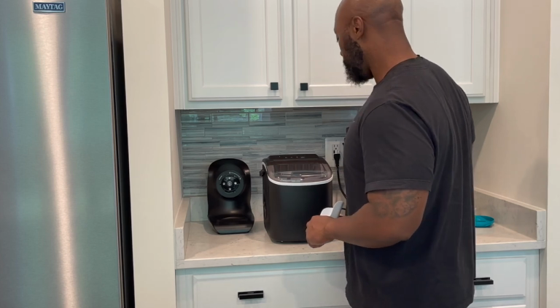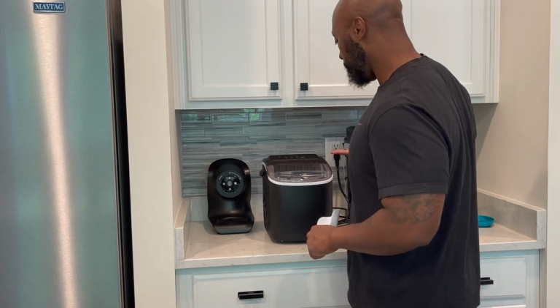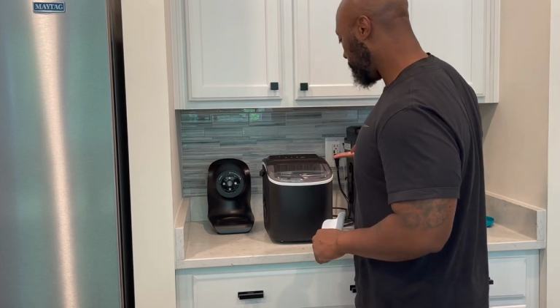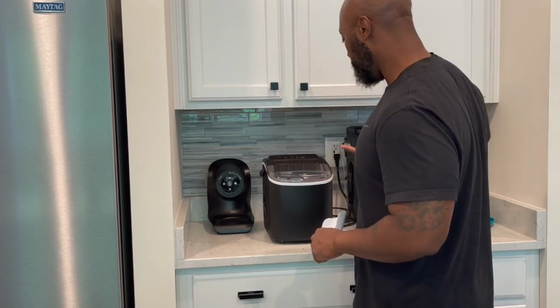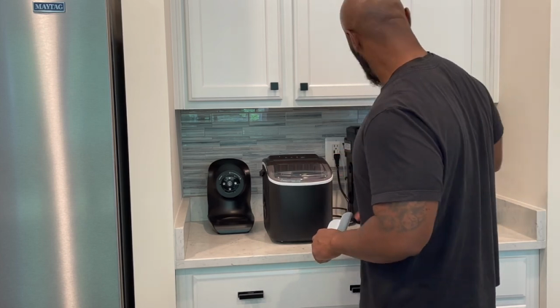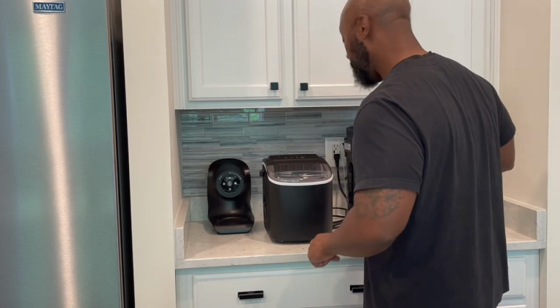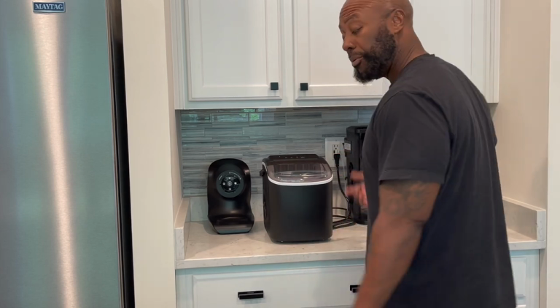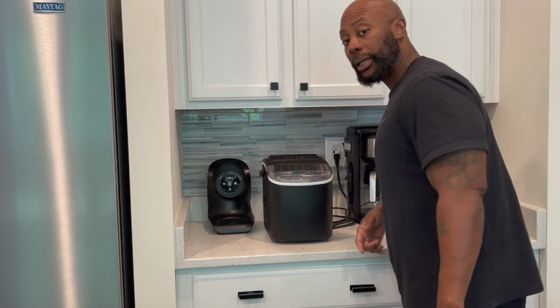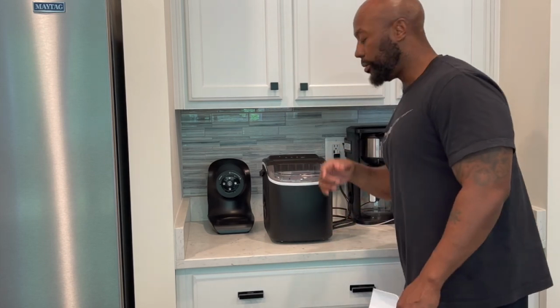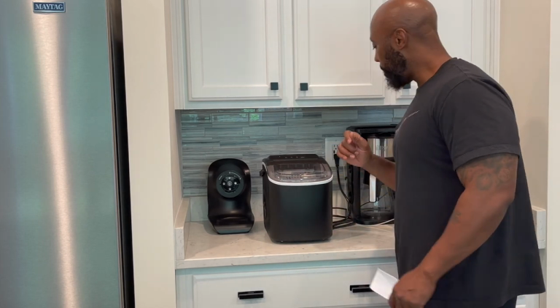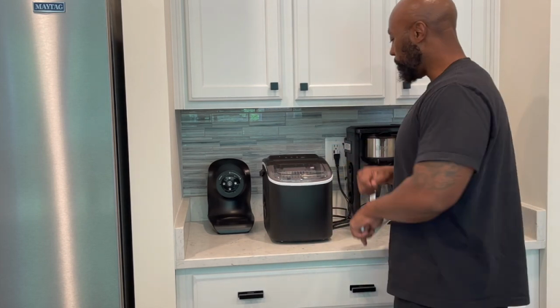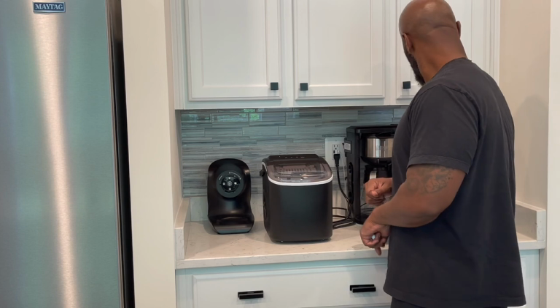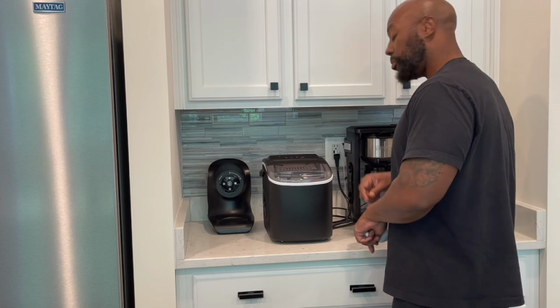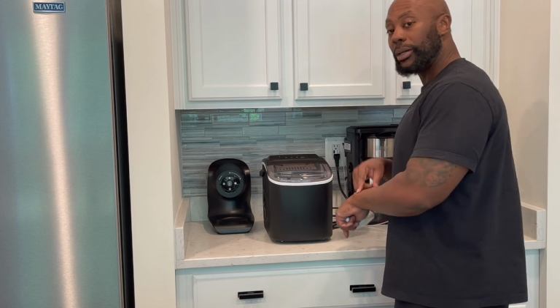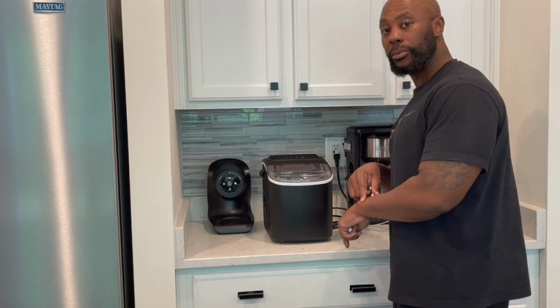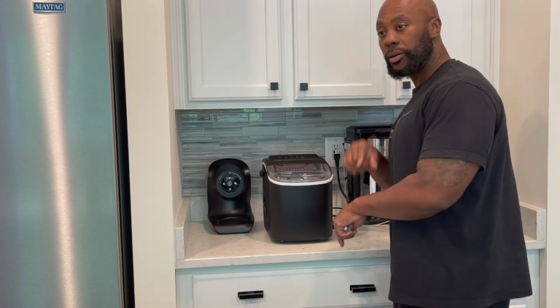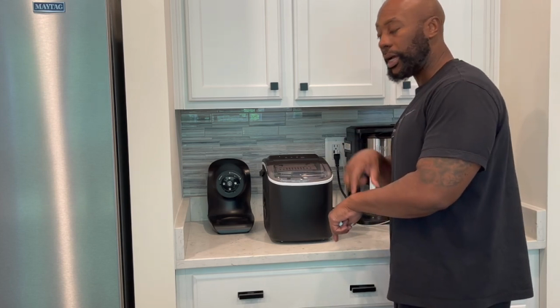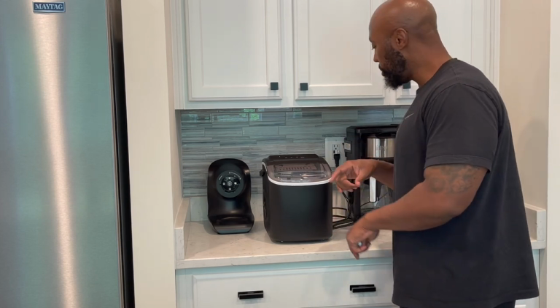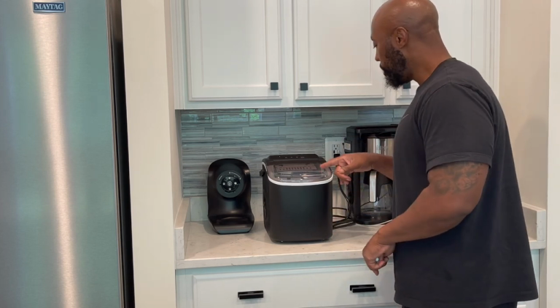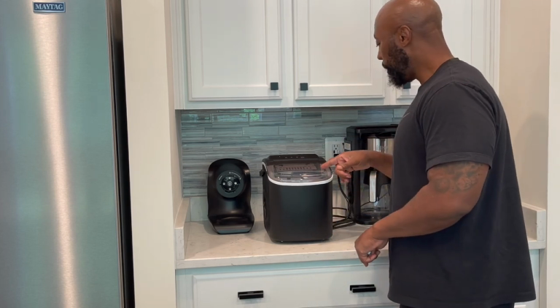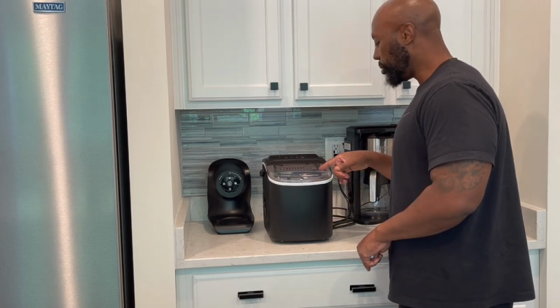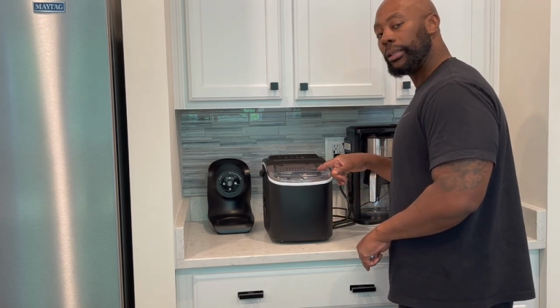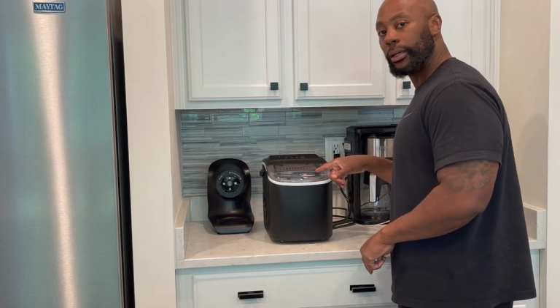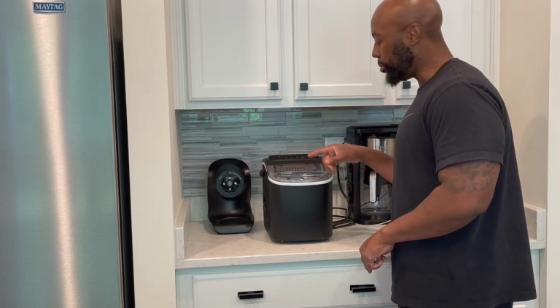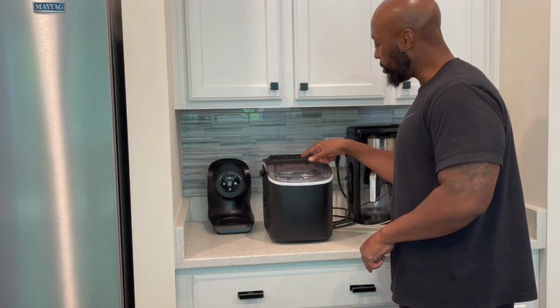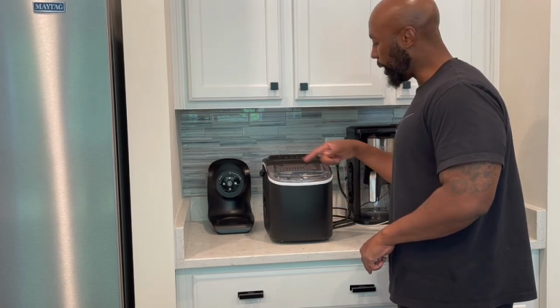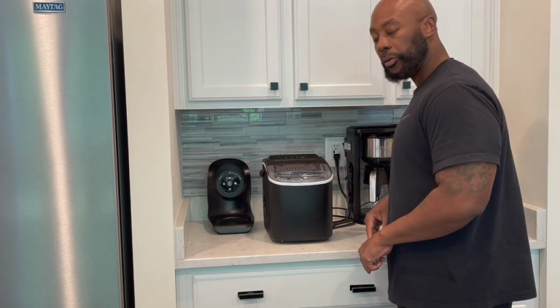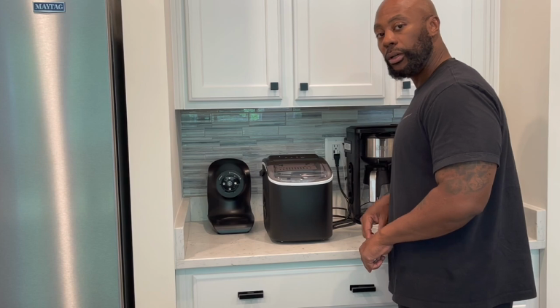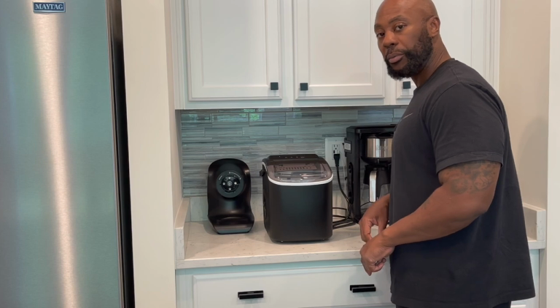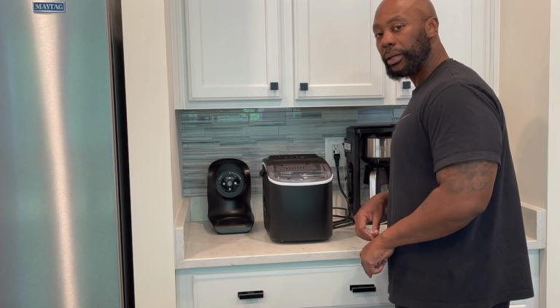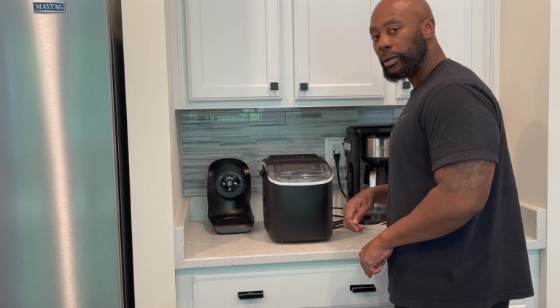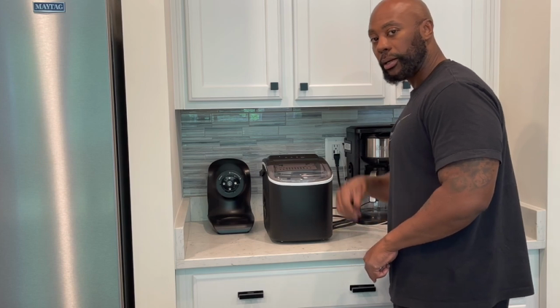That's it — turn it on, it just starts moving. We'll be back and we're gonna time it. I'm starting my timer now and then we're gonna see how long it takes until it says 'Ice Full.' We'll be back and we'll talk about it.